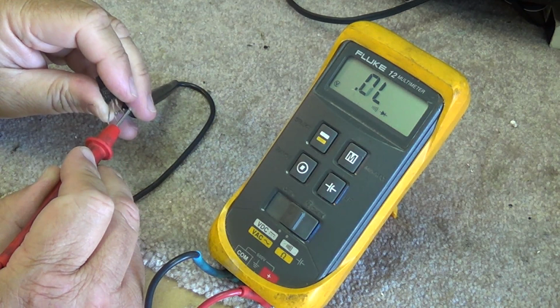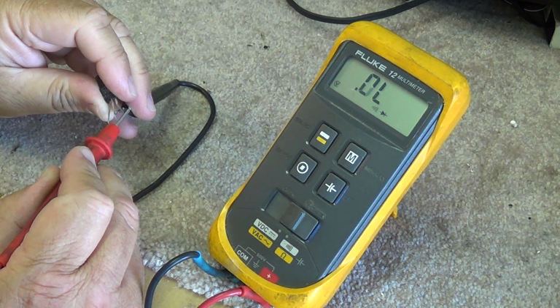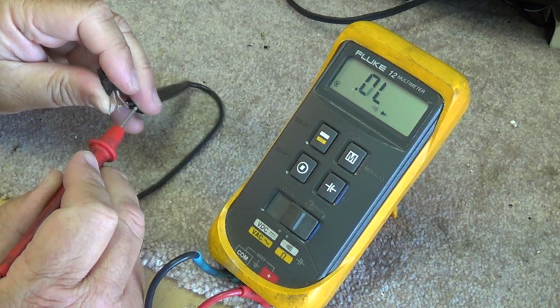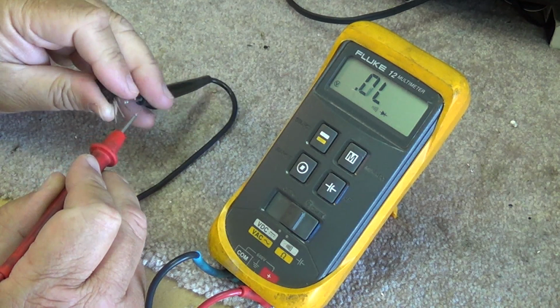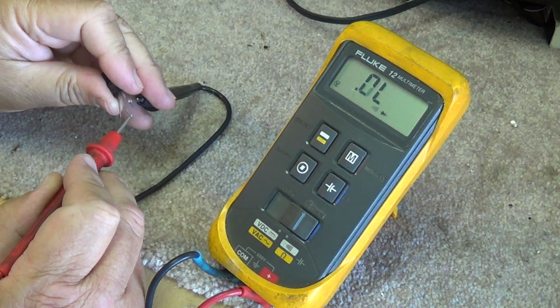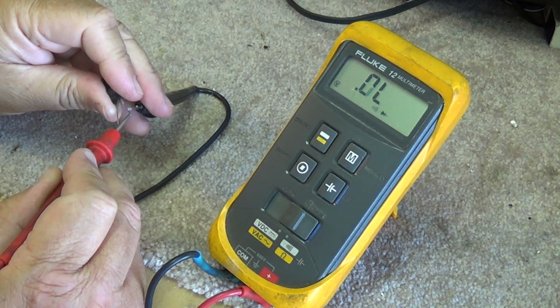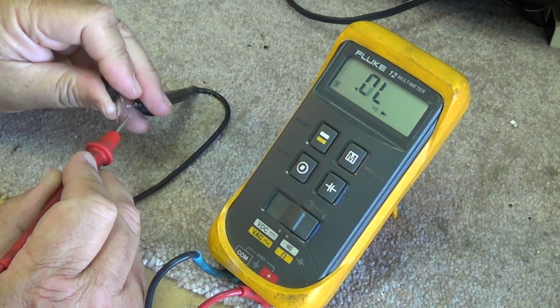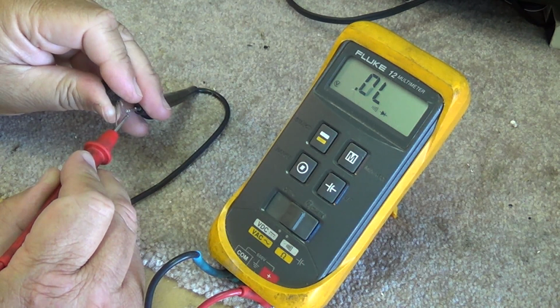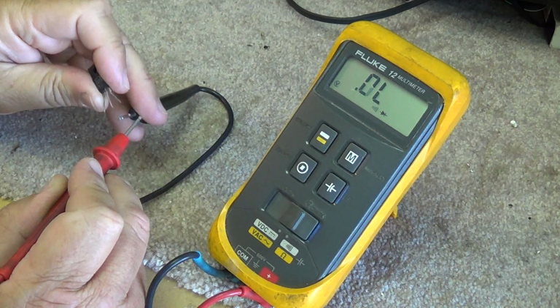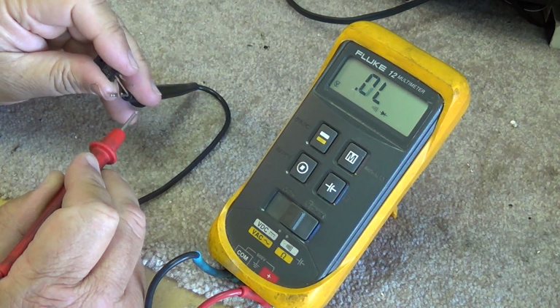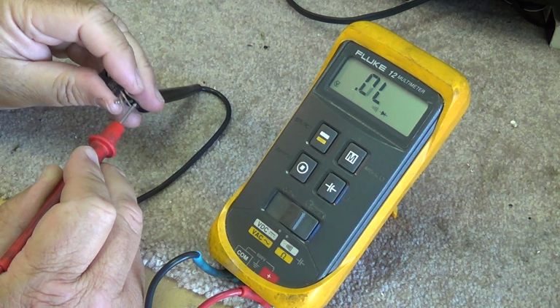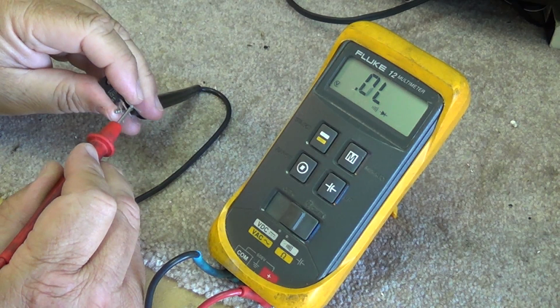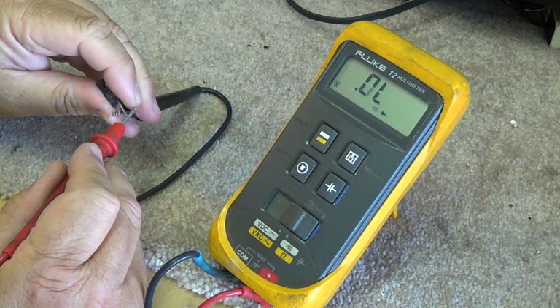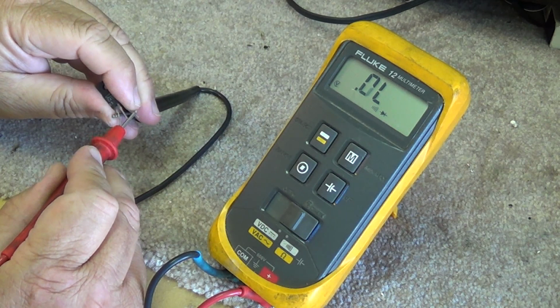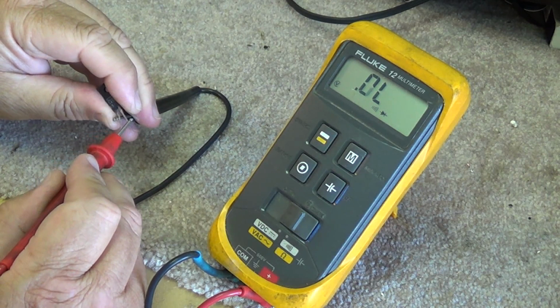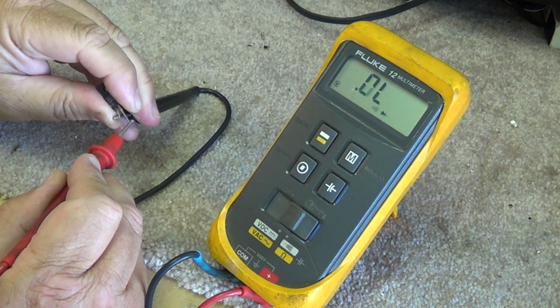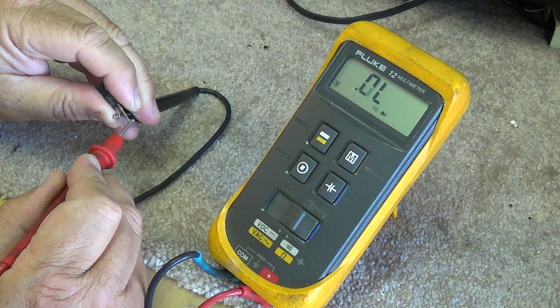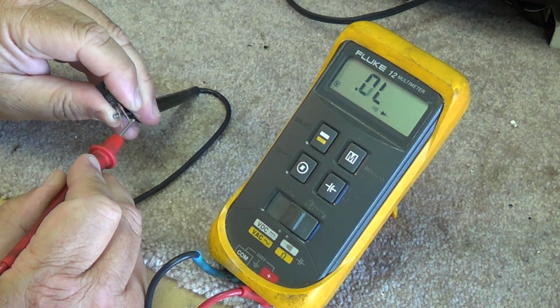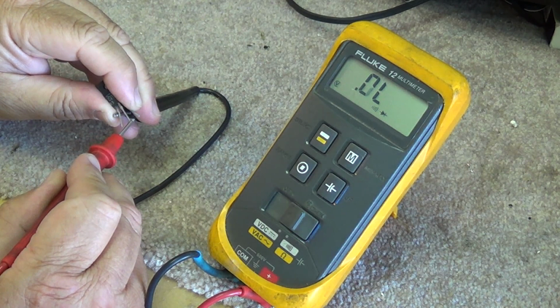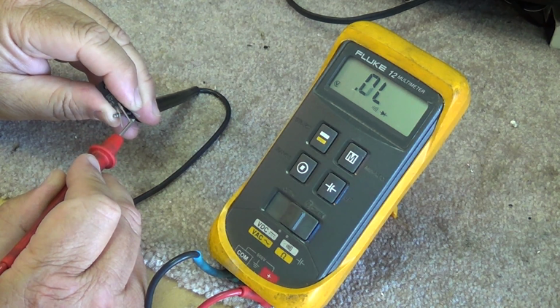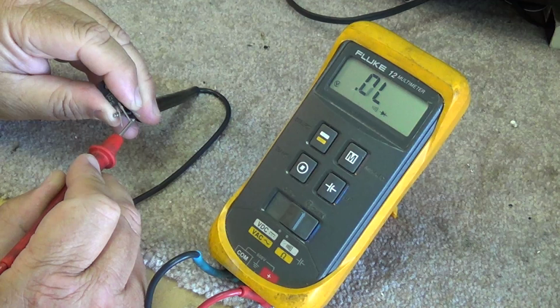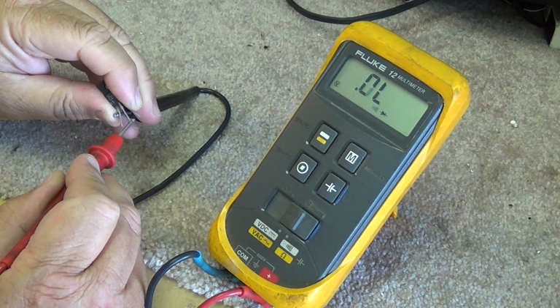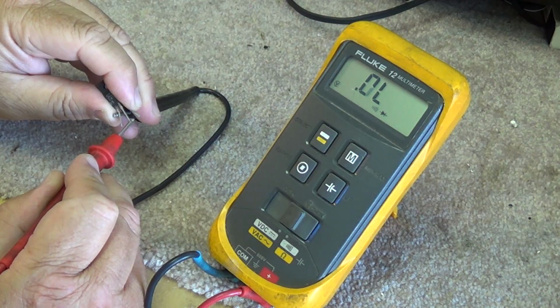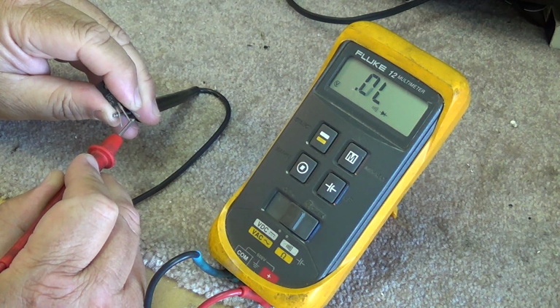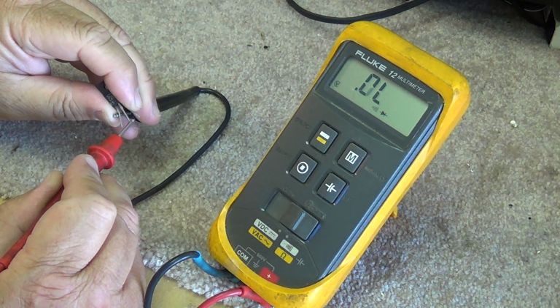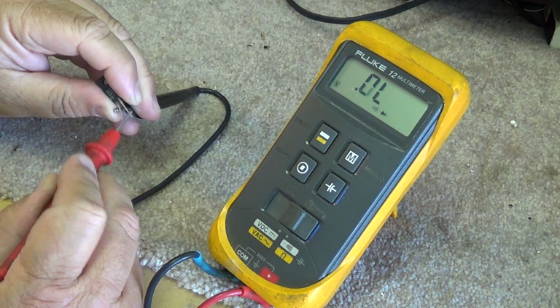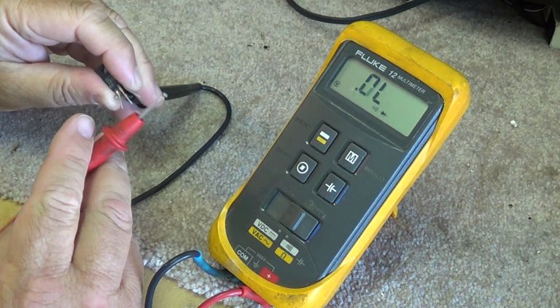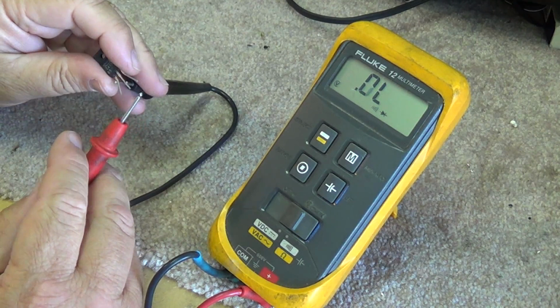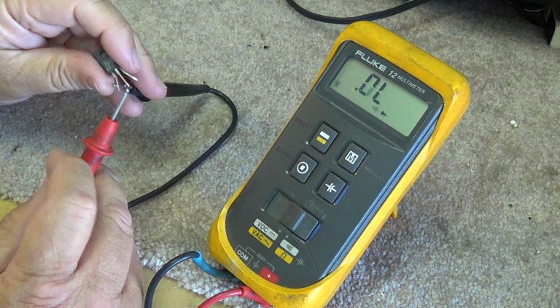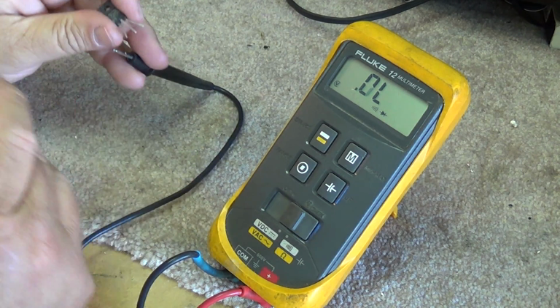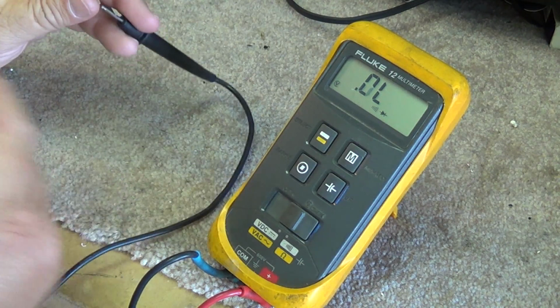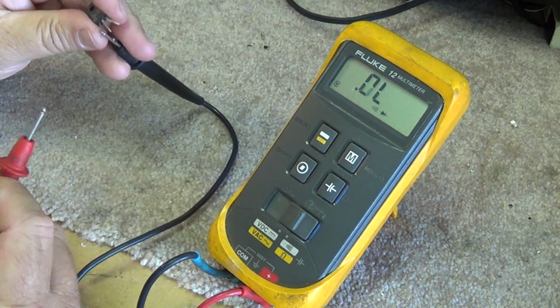If you get a beep or any reading between your emitter and your collector, your transistor has failed. If you have any reverse bias conduction between the base and the emitter and the collector, the transistor is bad. If it's a PNP transistor, it'll be the opposite — your negative lead would go on the base.